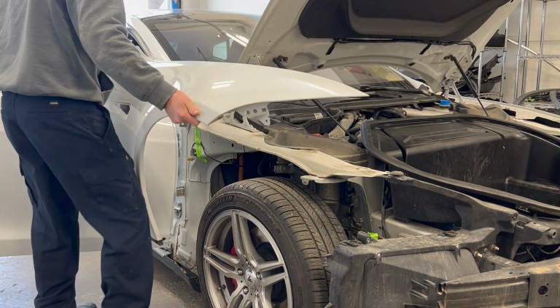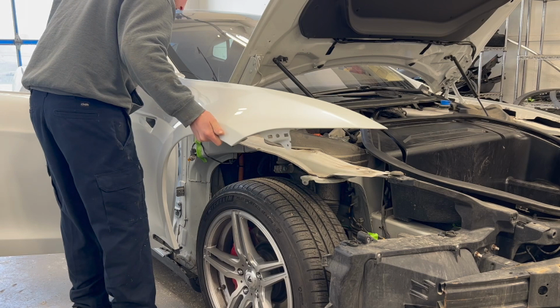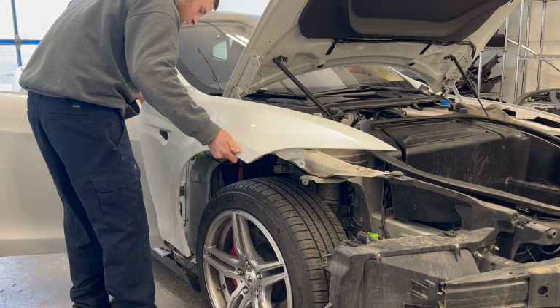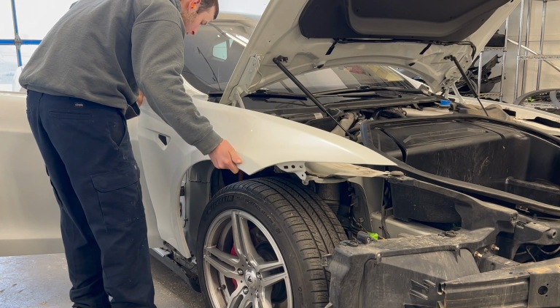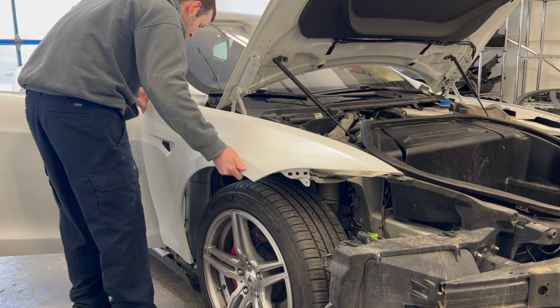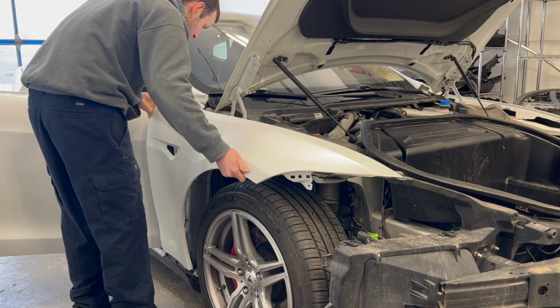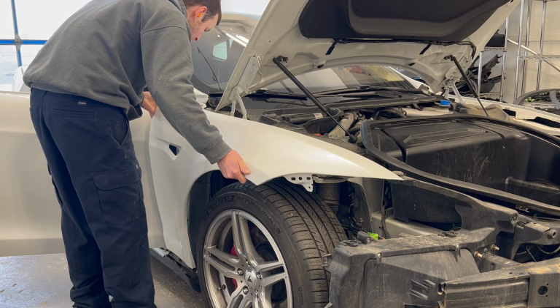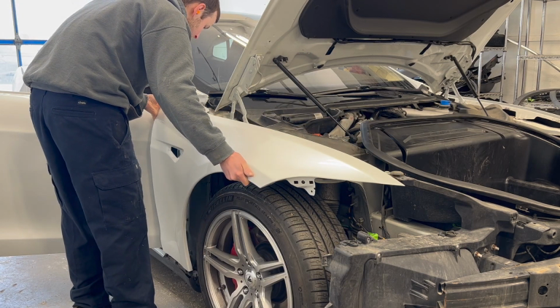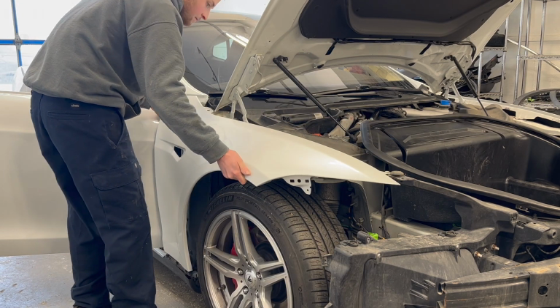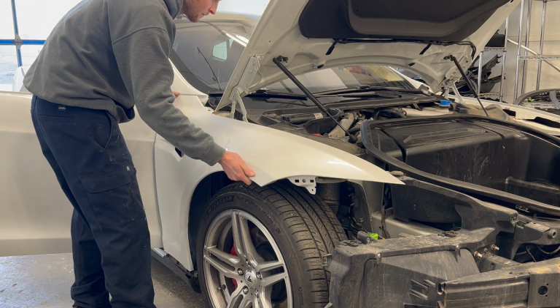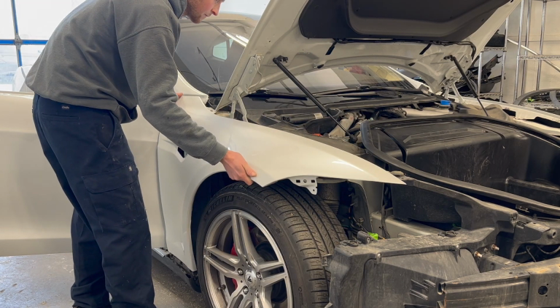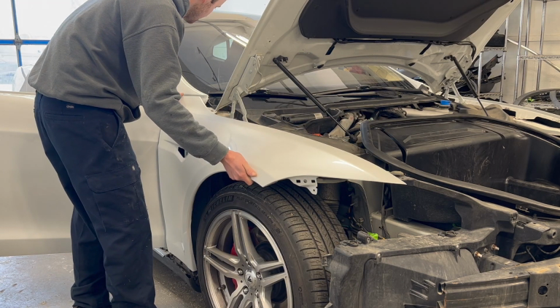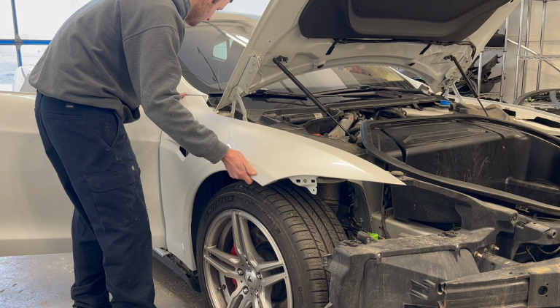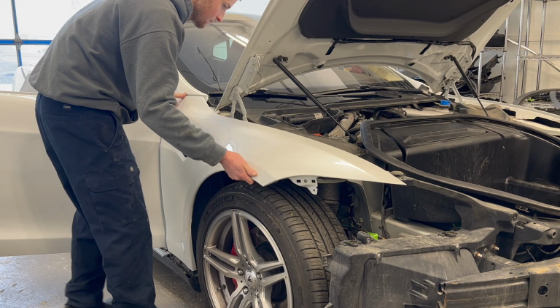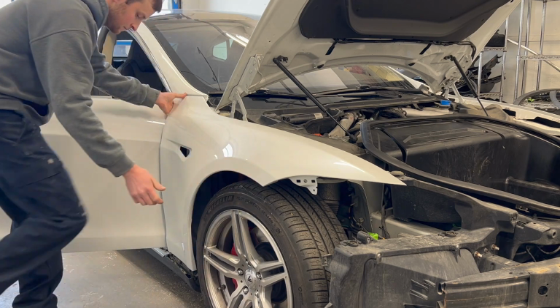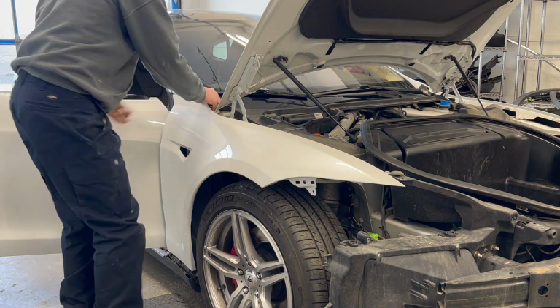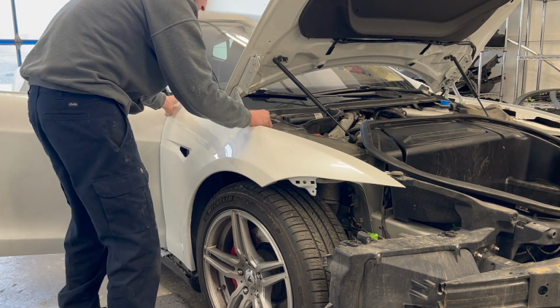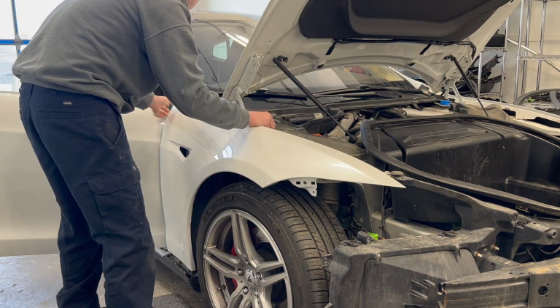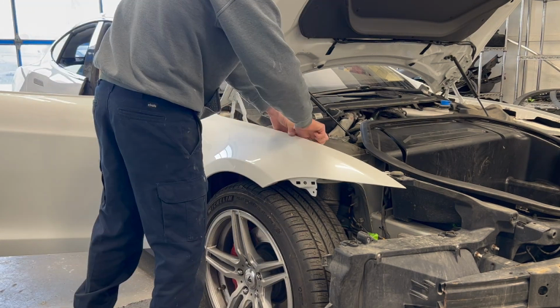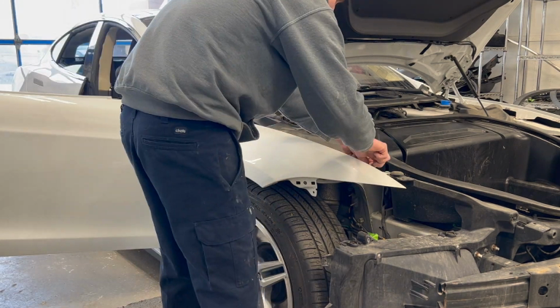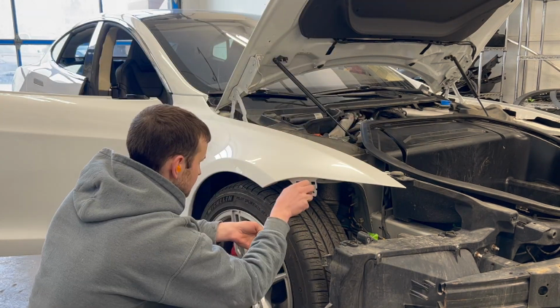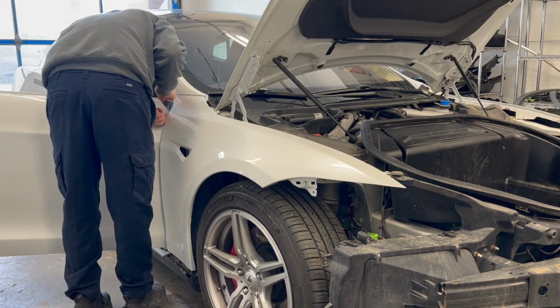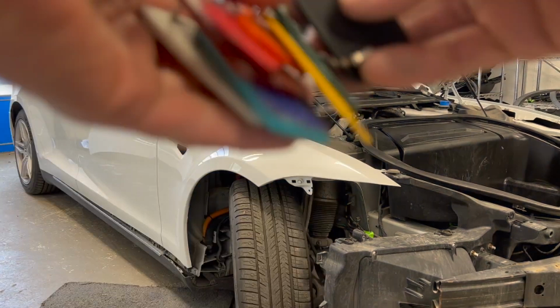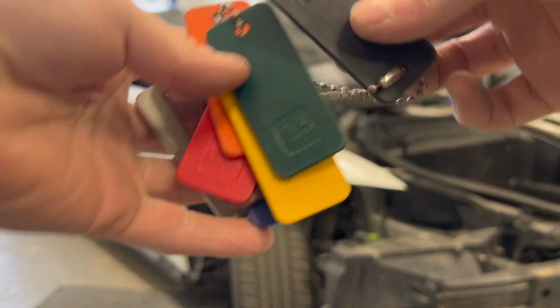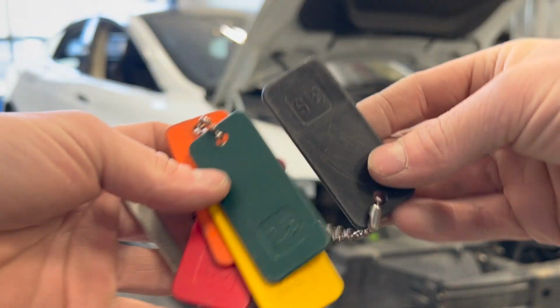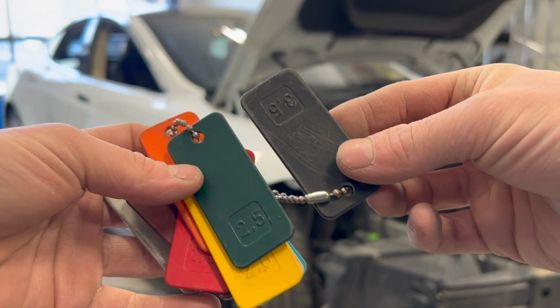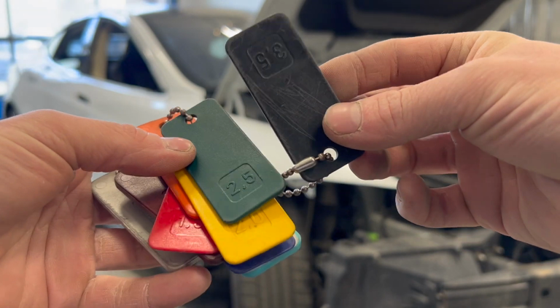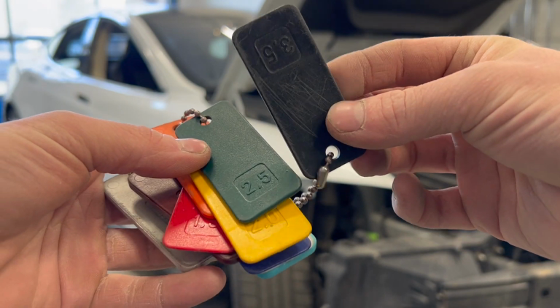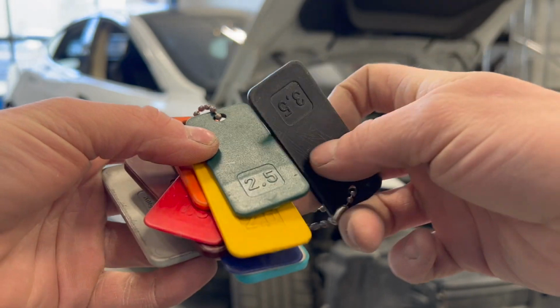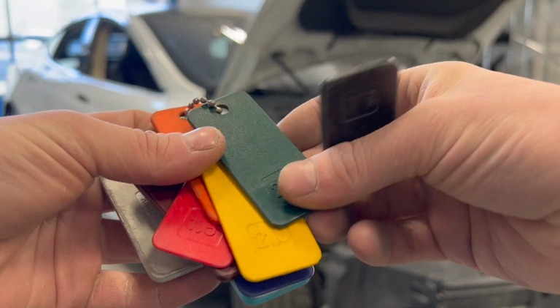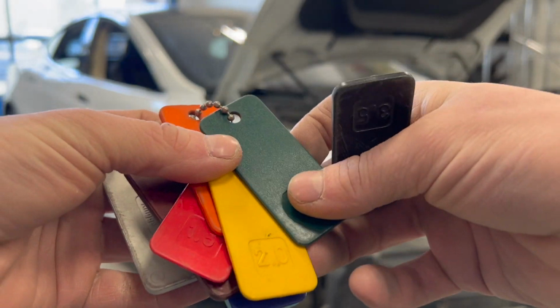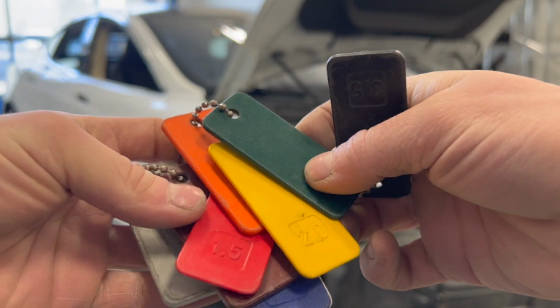Now that the car has been painted, it is time to carefully install our fender. A gap gauge is used to help align the fender perfectly.